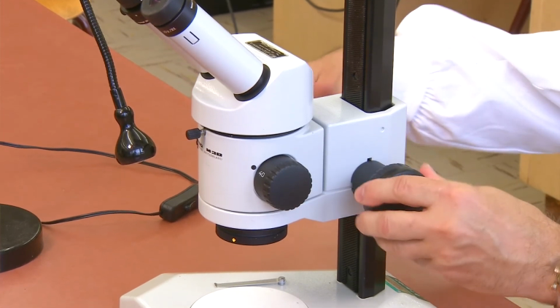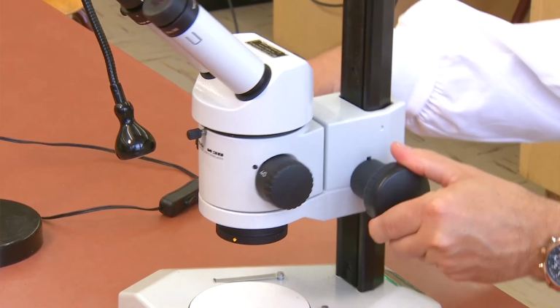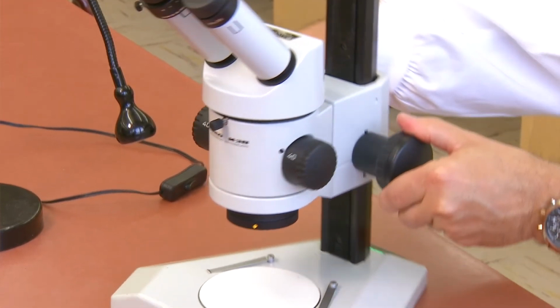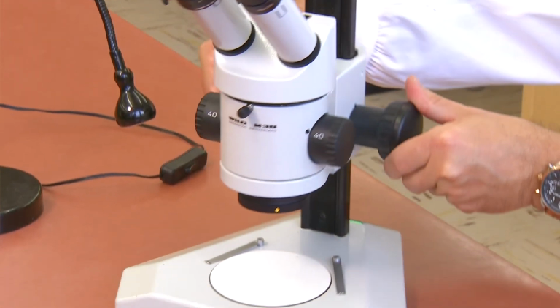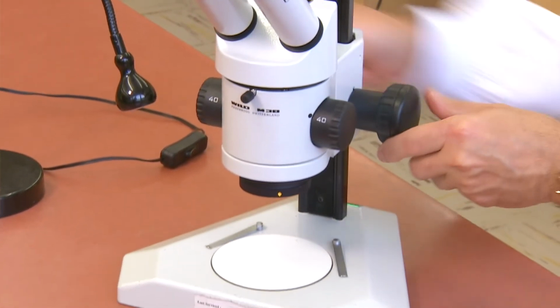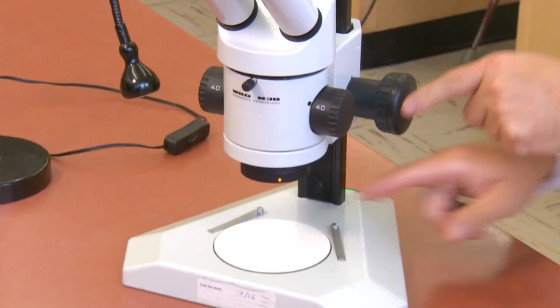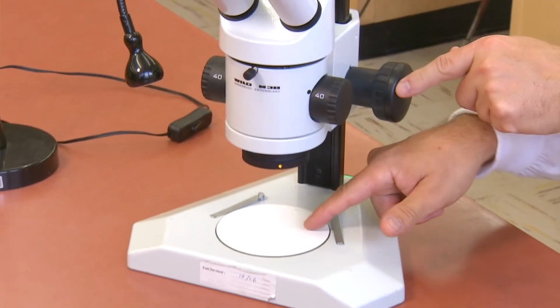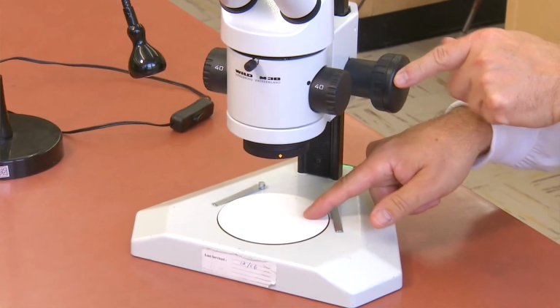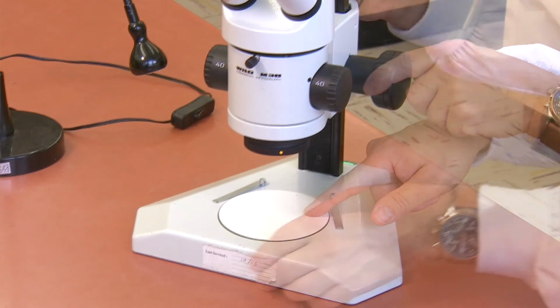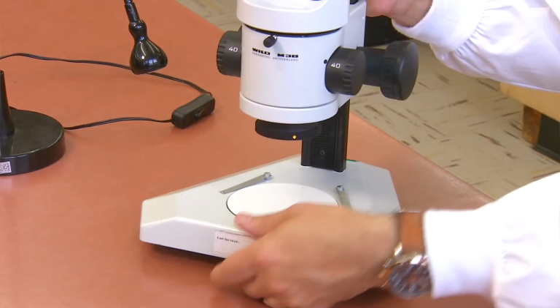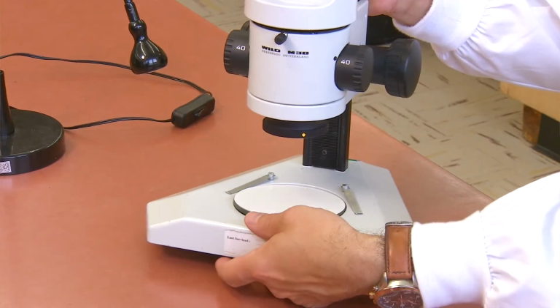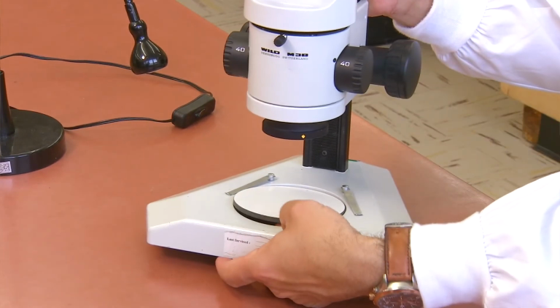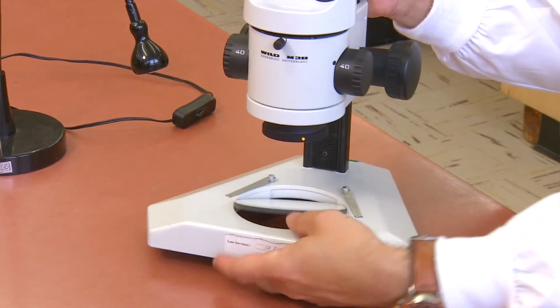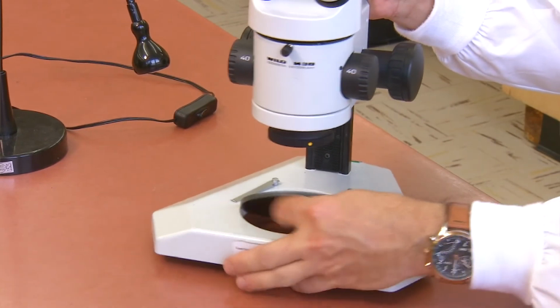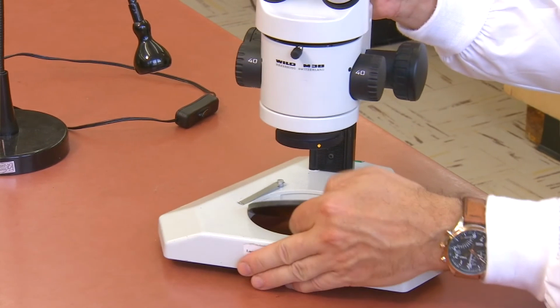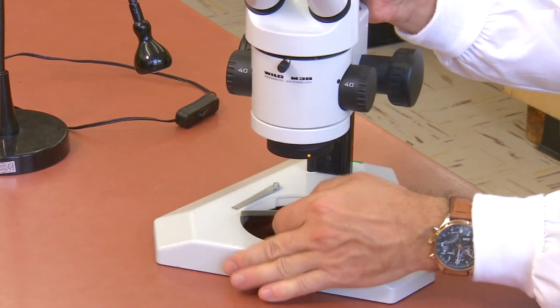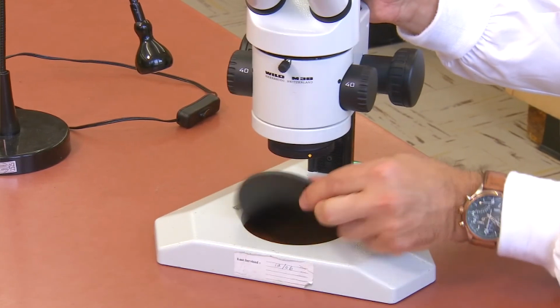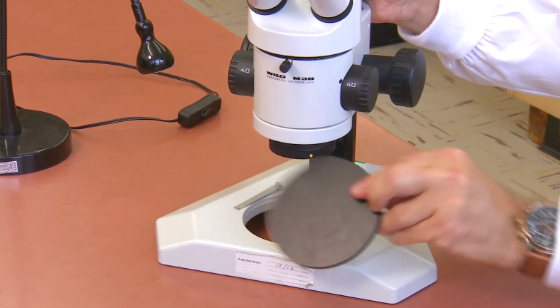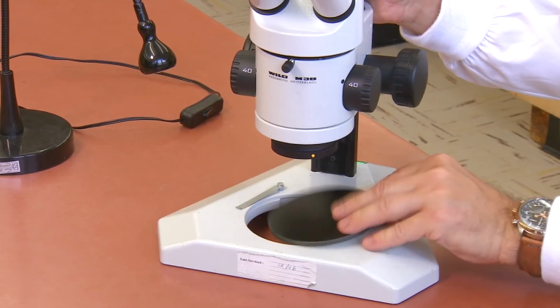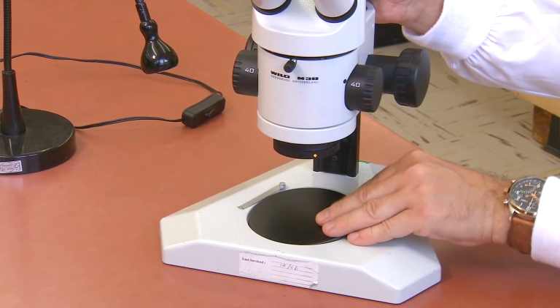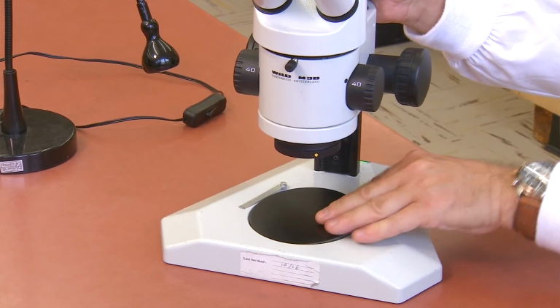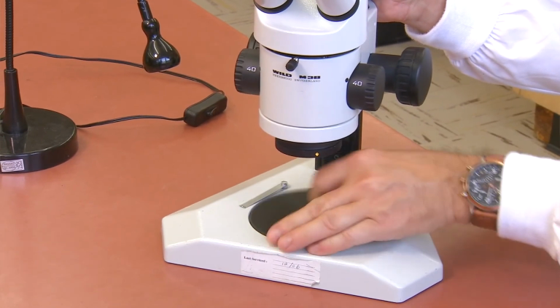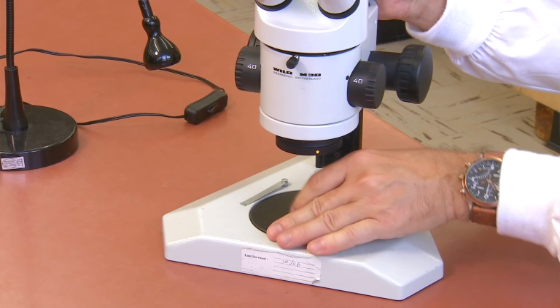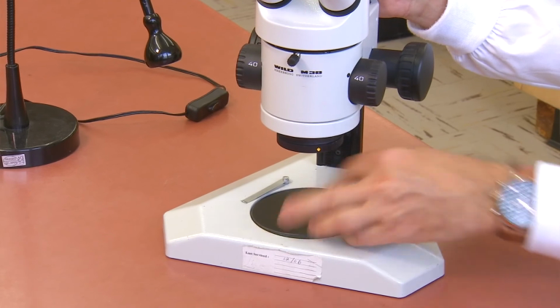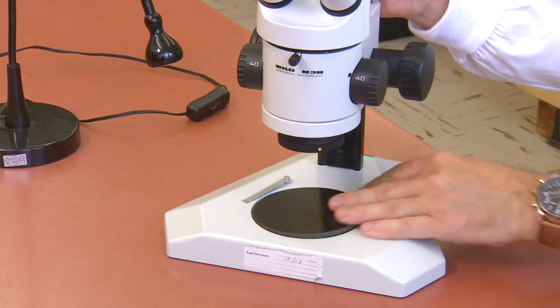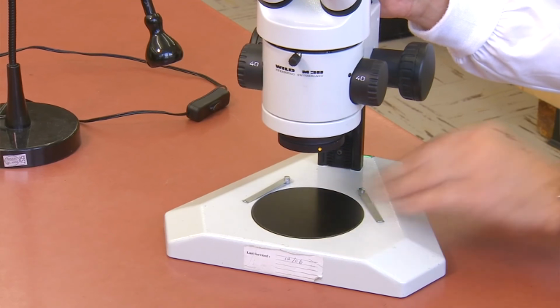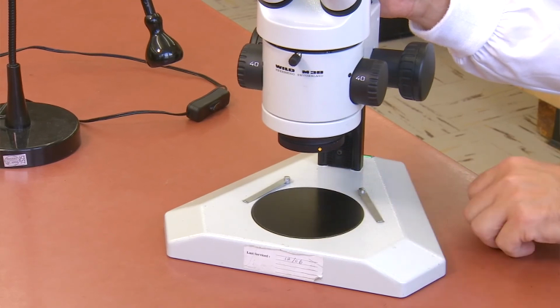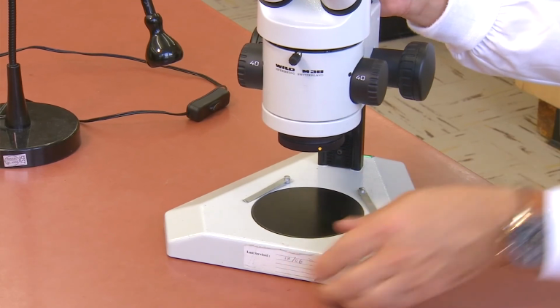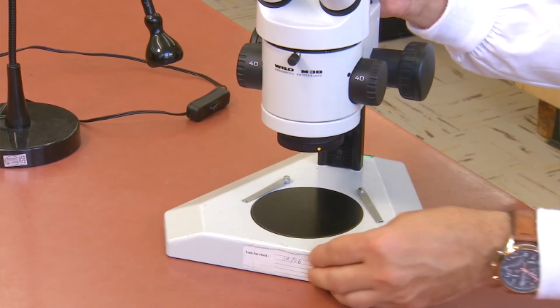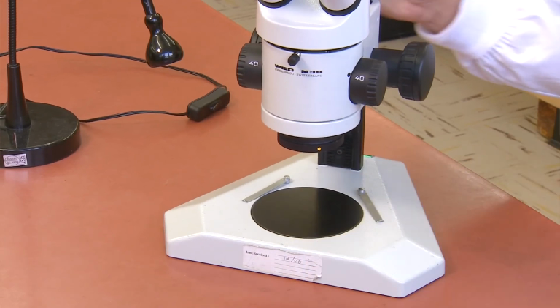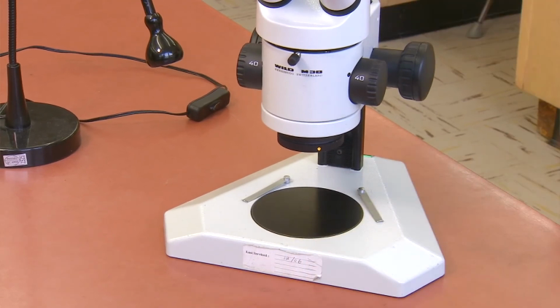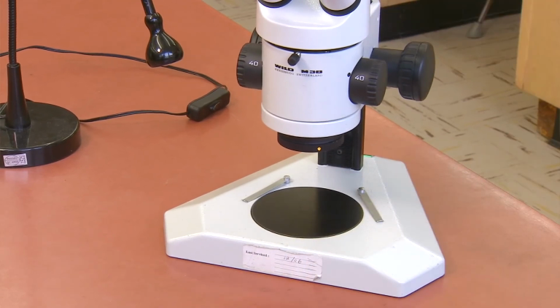In the base, you will notice a stage plate. This disc is black on one side and white on the other, and it can be flipped over depending on what kind of specimen you are looking at and what background you would like.